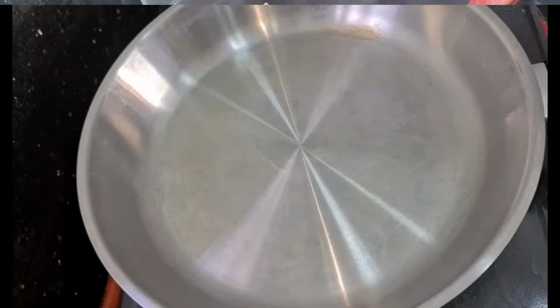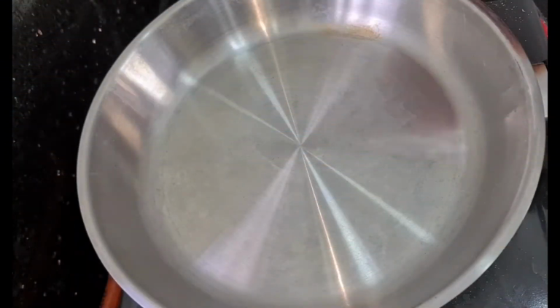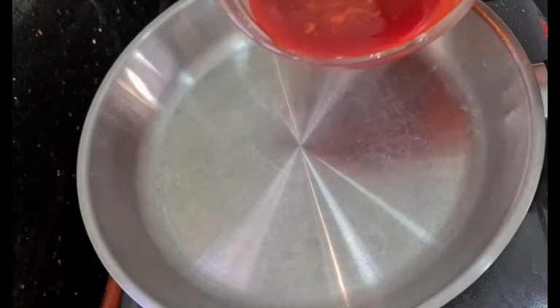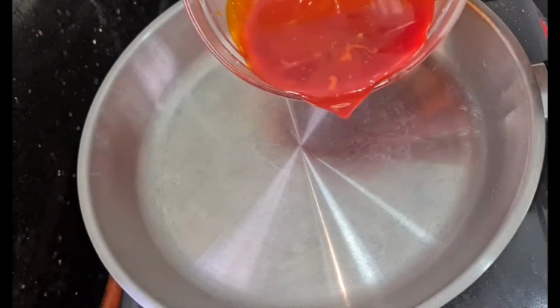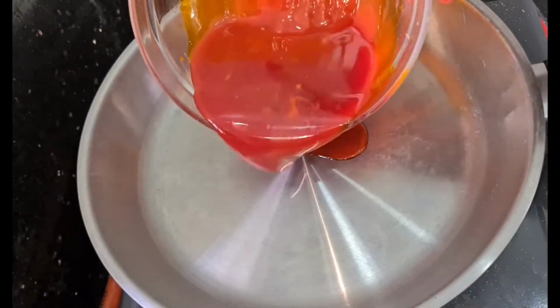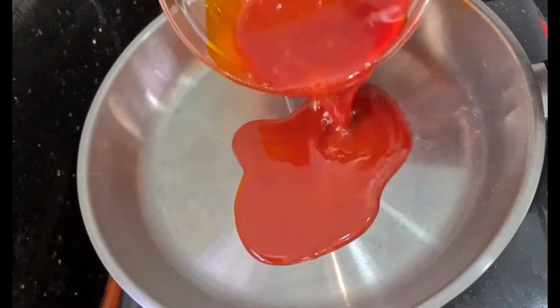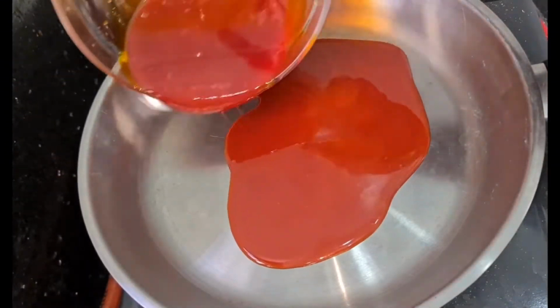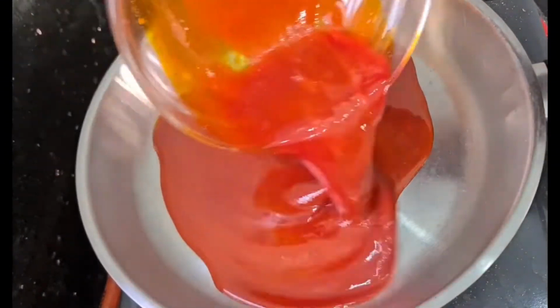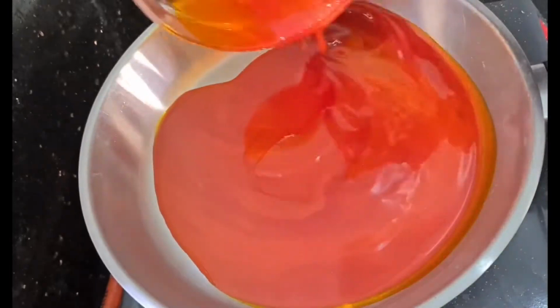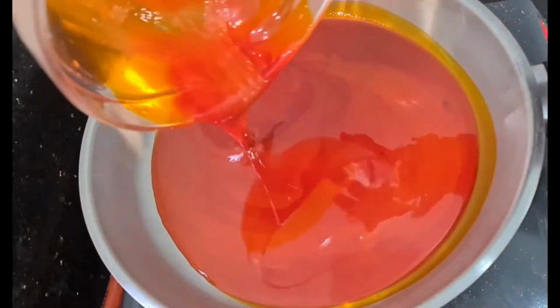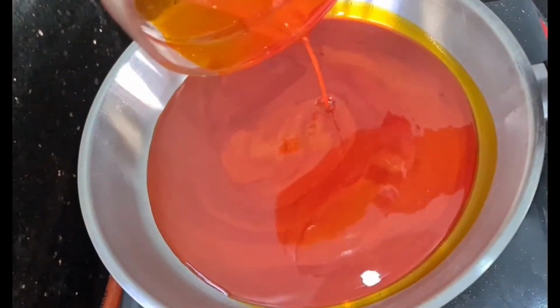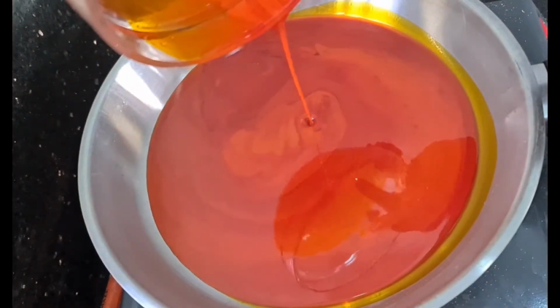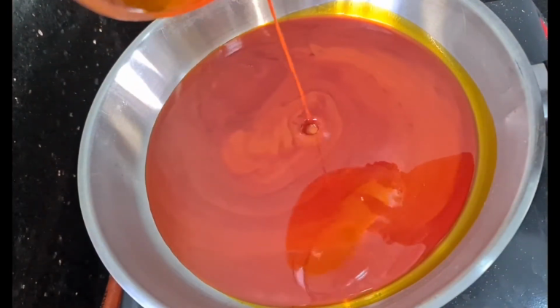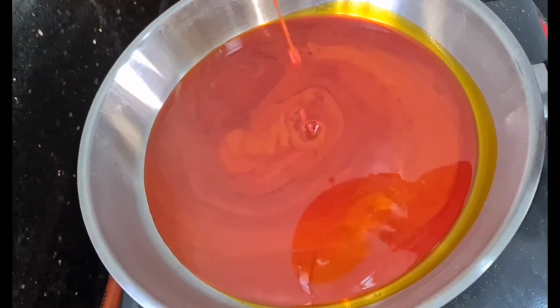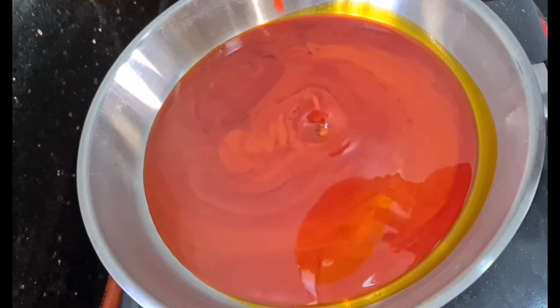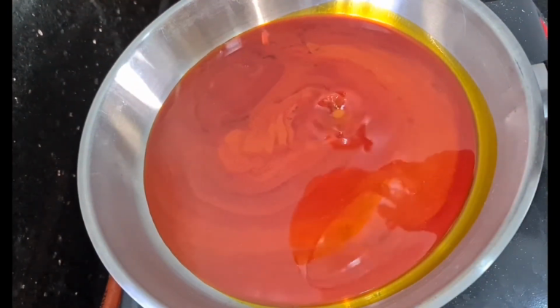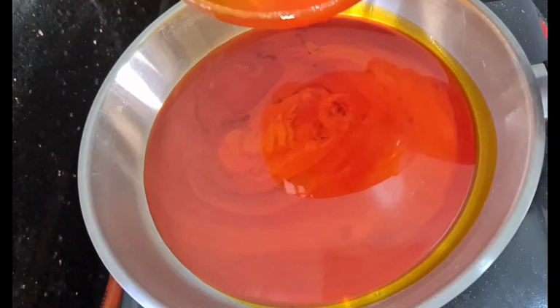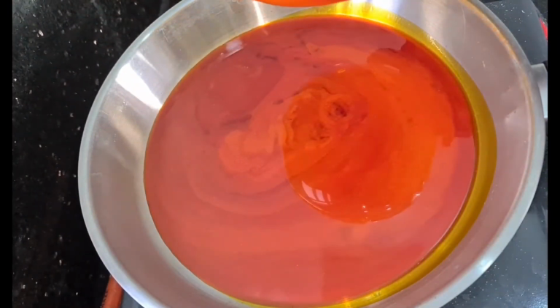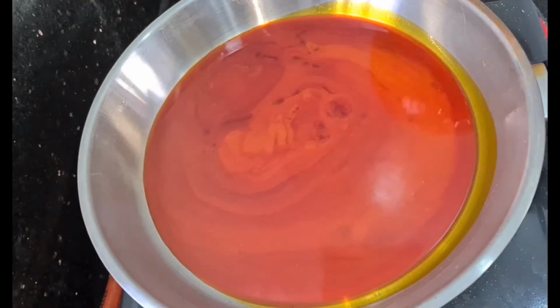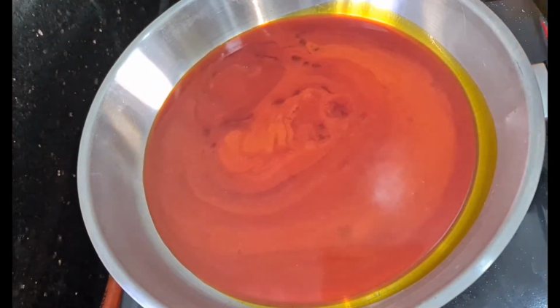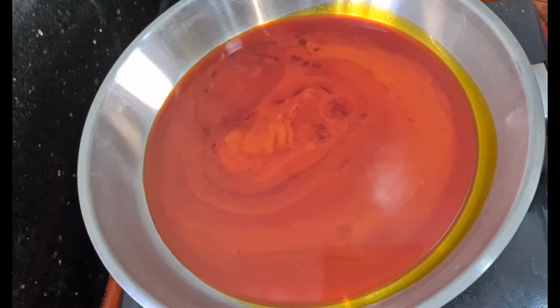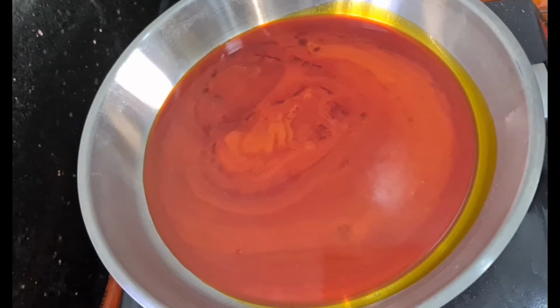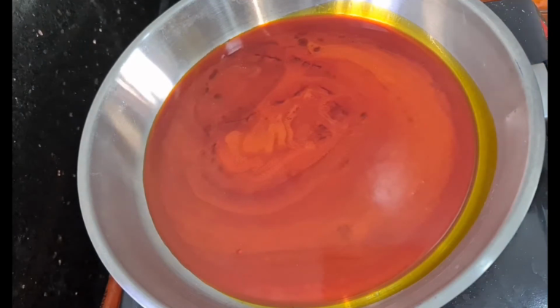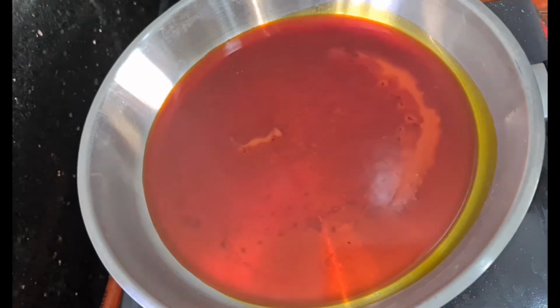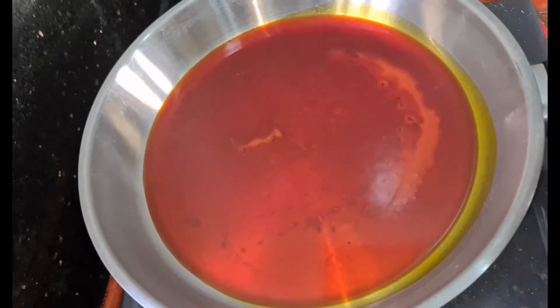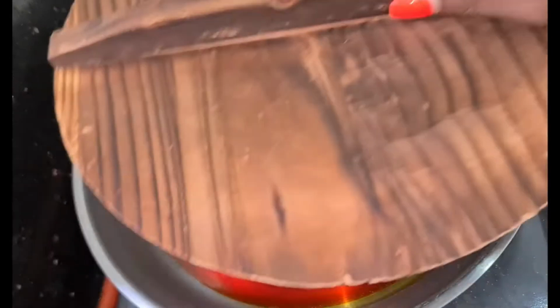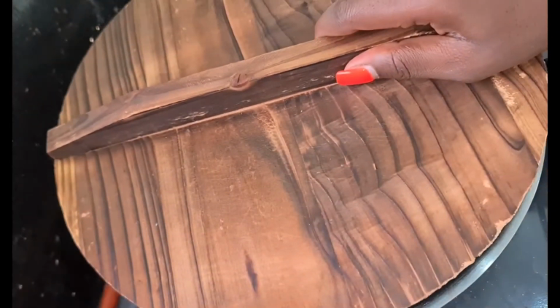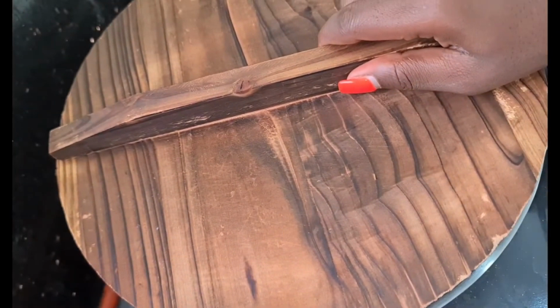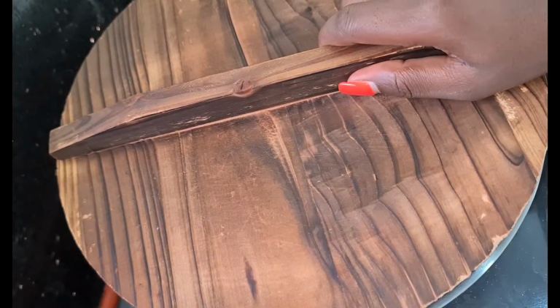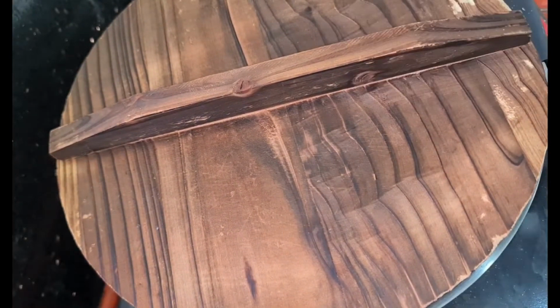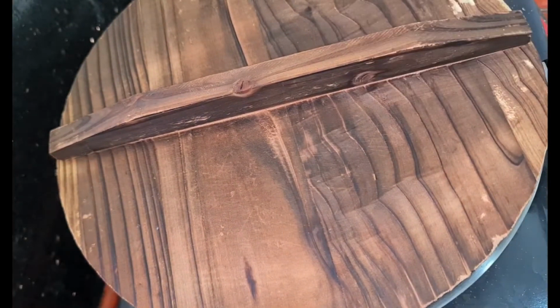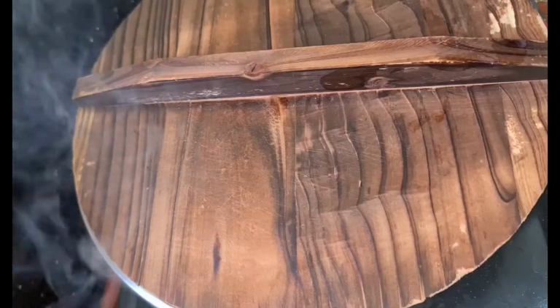Here in my pan I'm going to add my red palm oil. I'm going to let this heat up a bit — I don't like my oil bleached too much — so I'm just going to let this heat up a bit and I'll come back to check it.